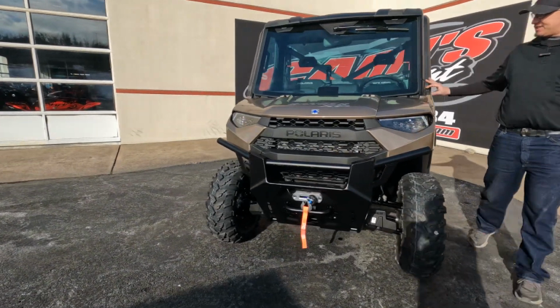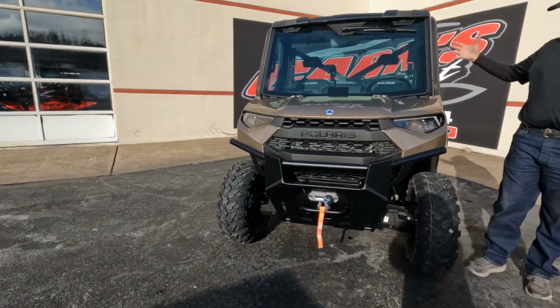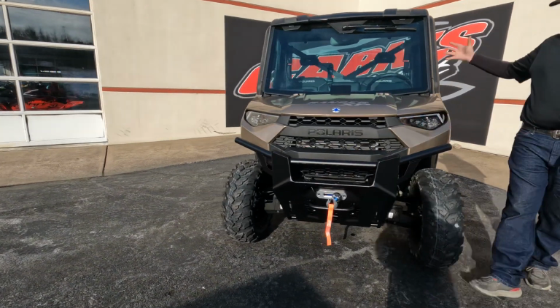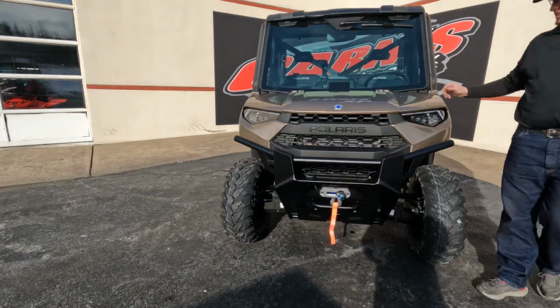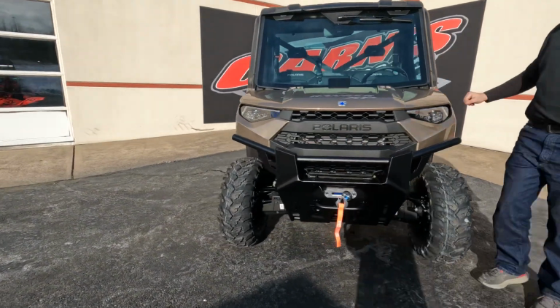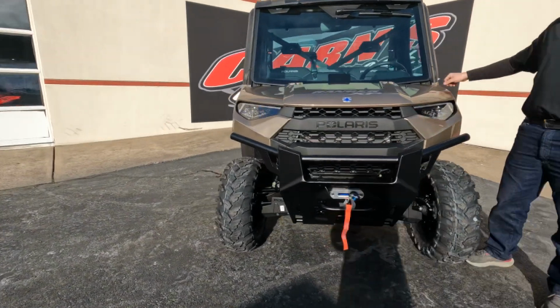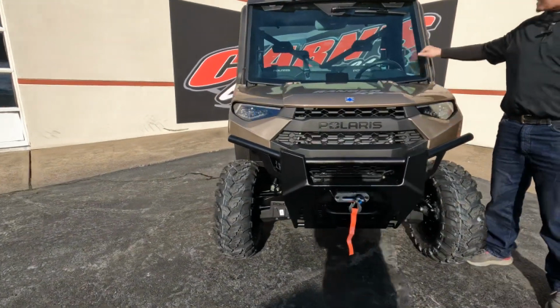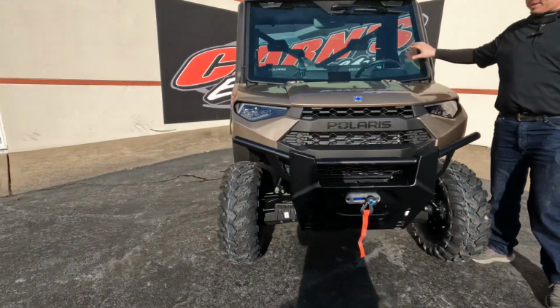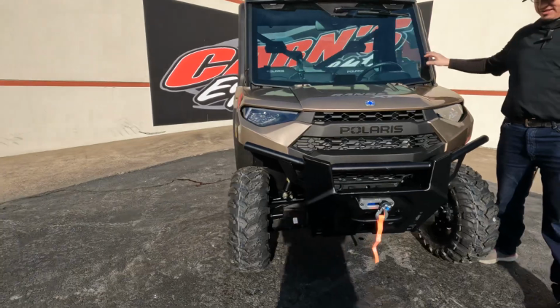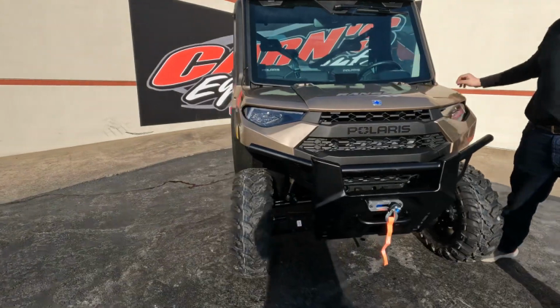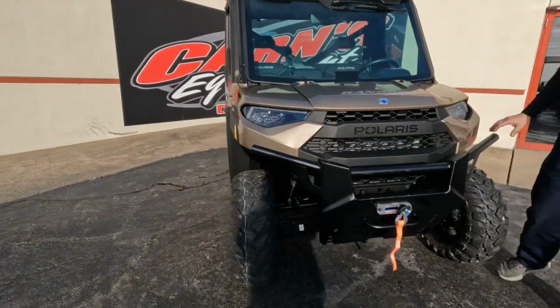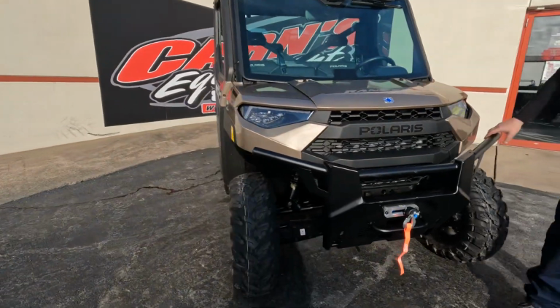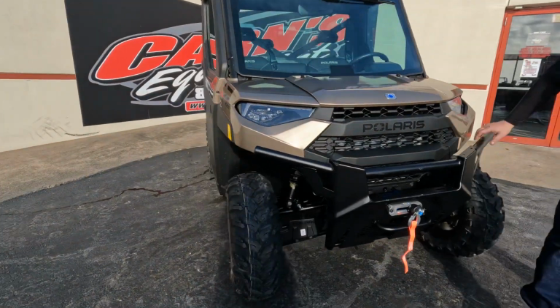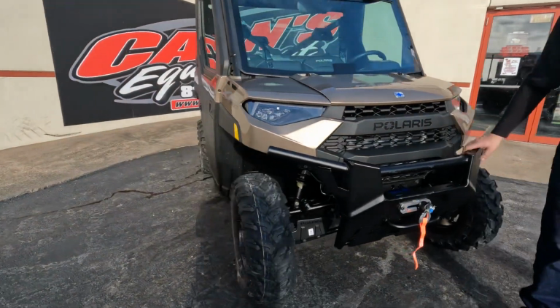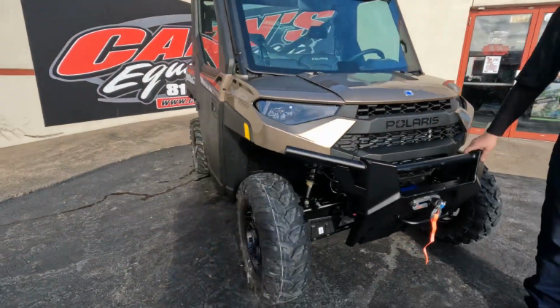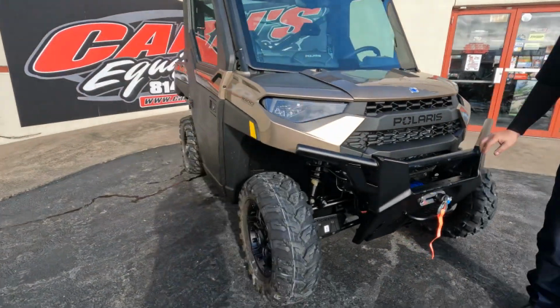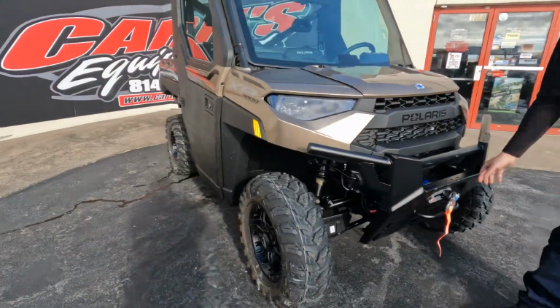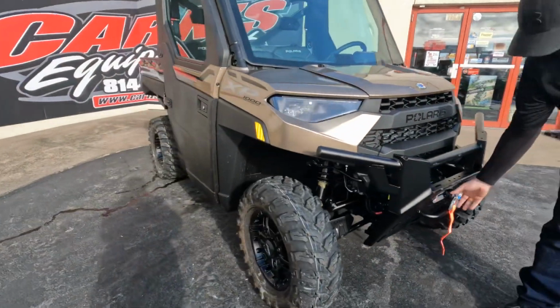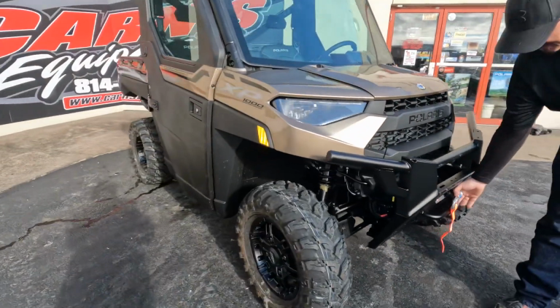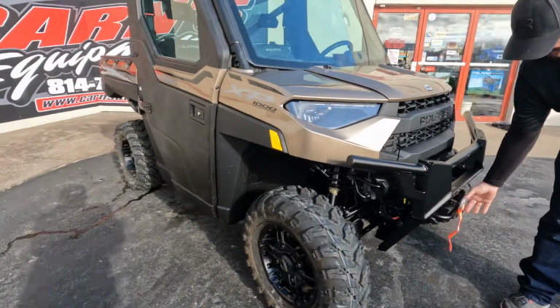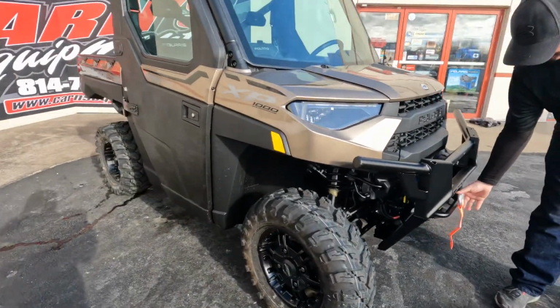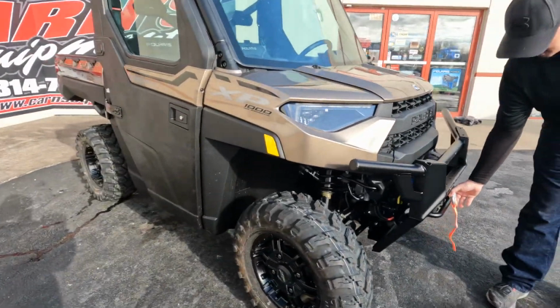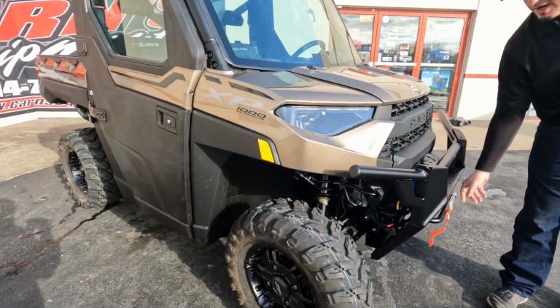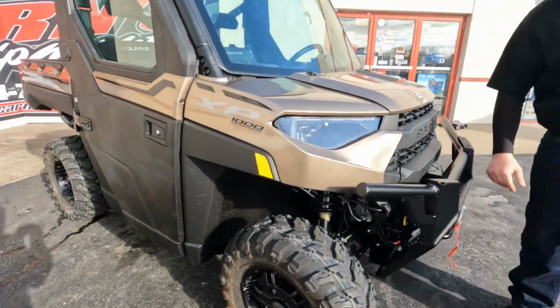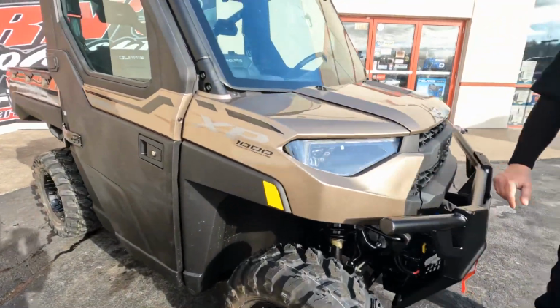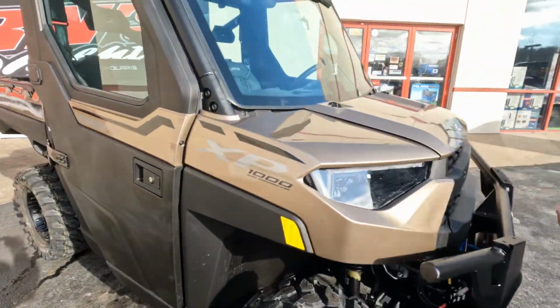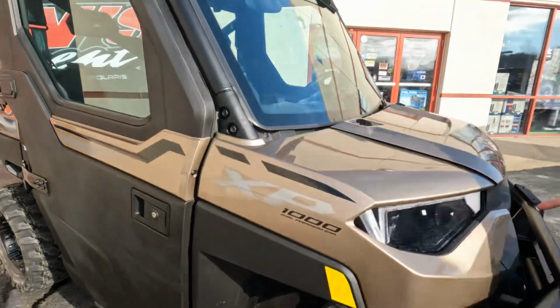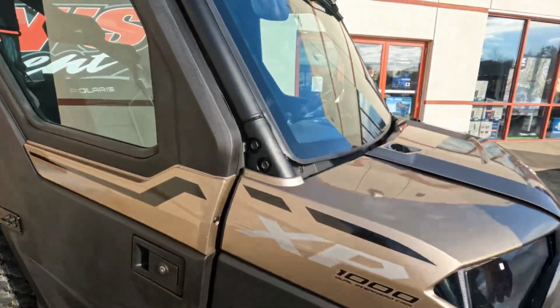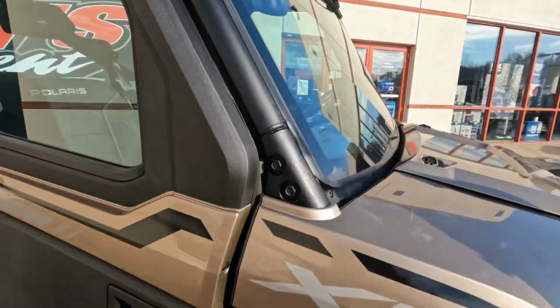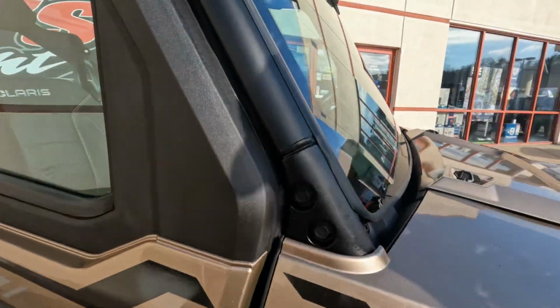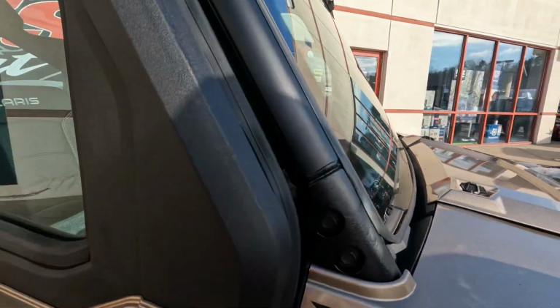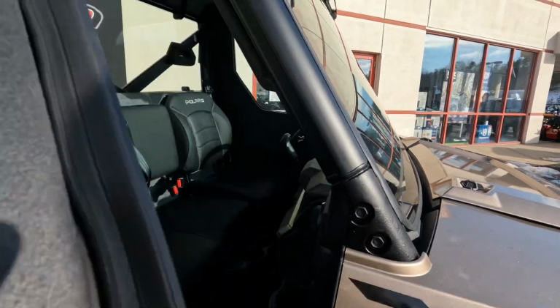It is fully enclosed. You can see it's got a nice glass windshield, front bumper, 4,500 pound synthetic winch rope, and LED headlights. As you open the door,